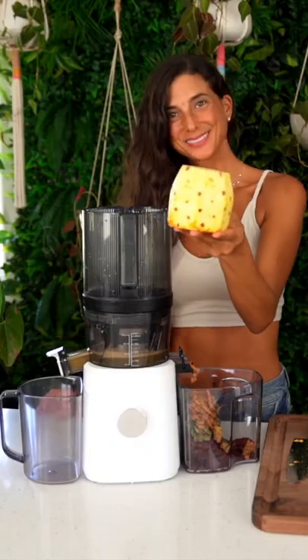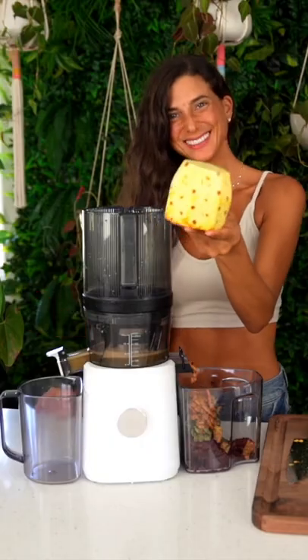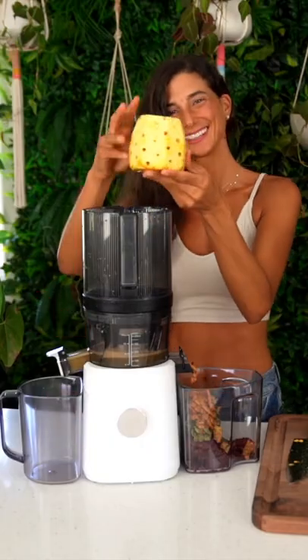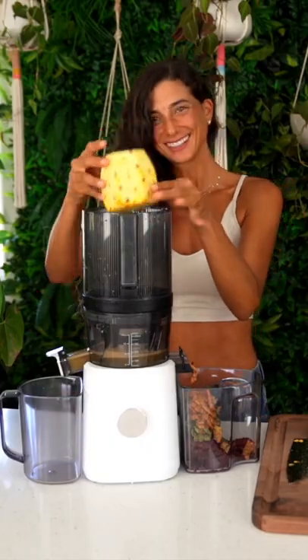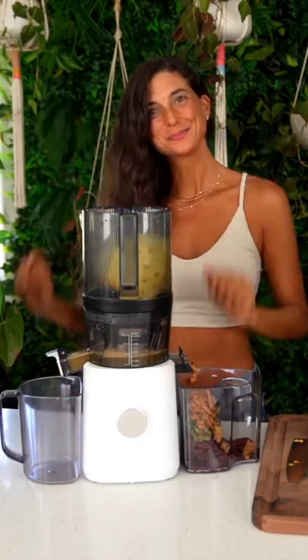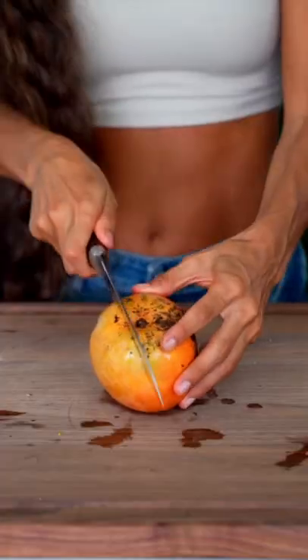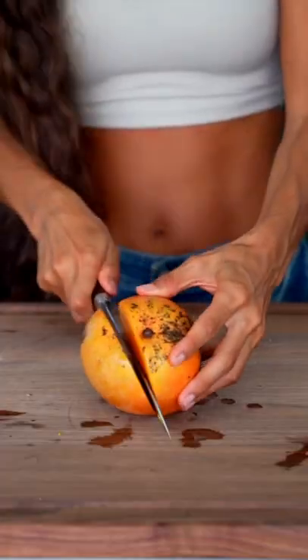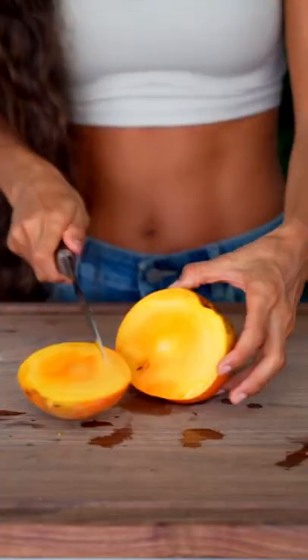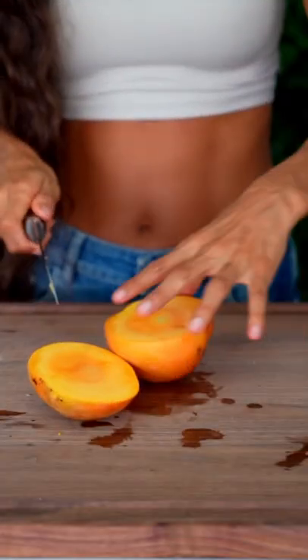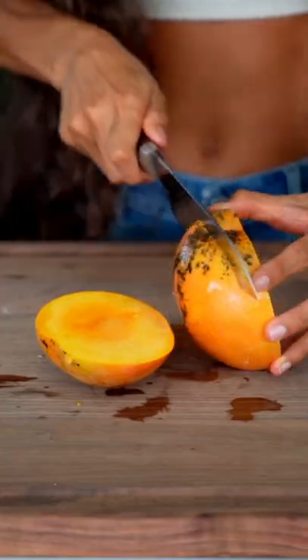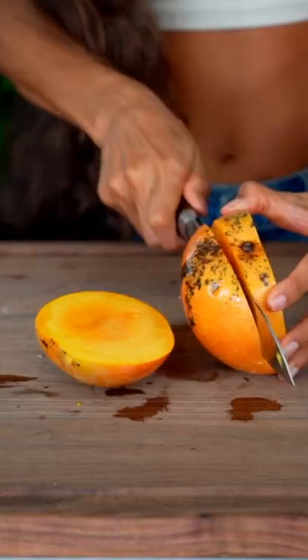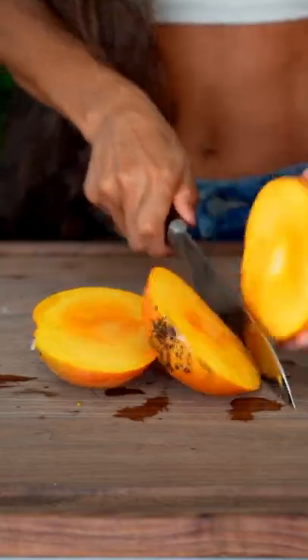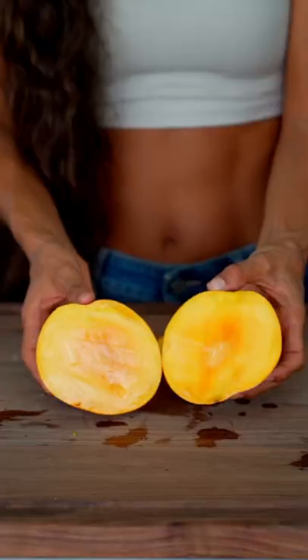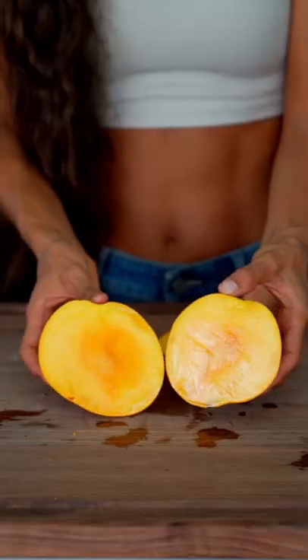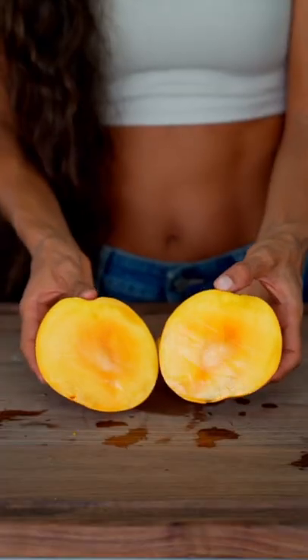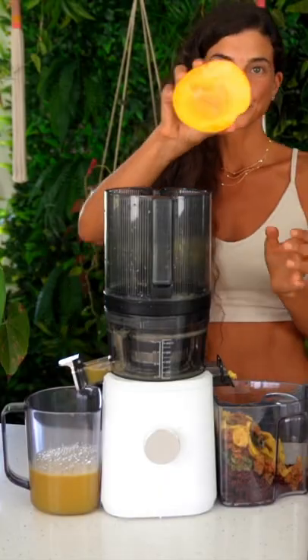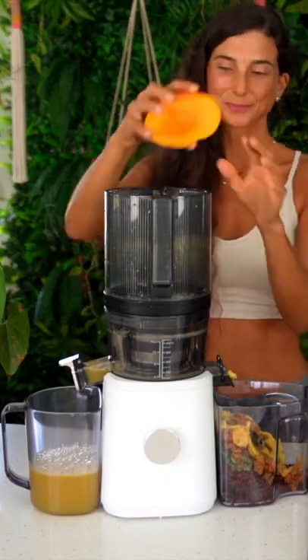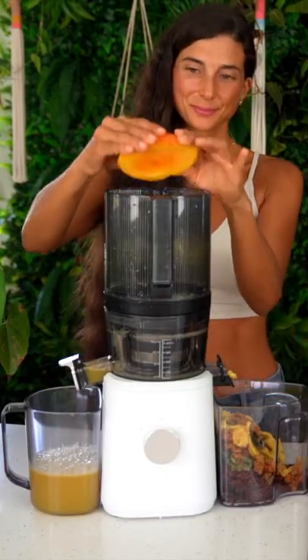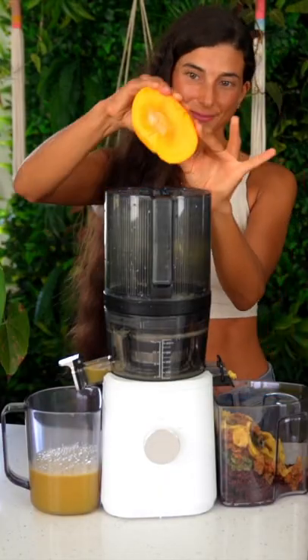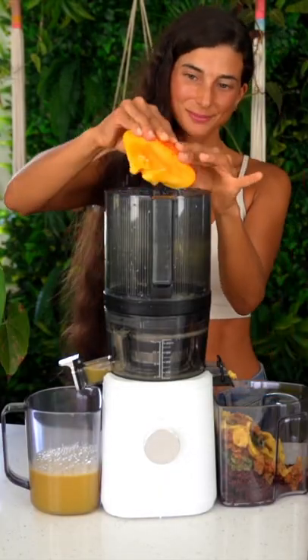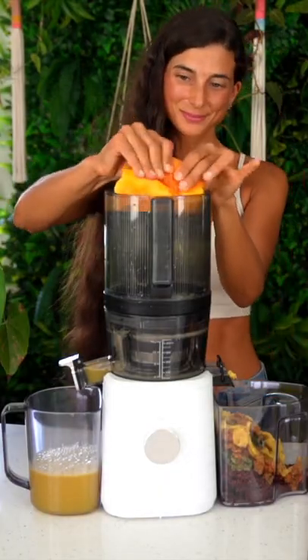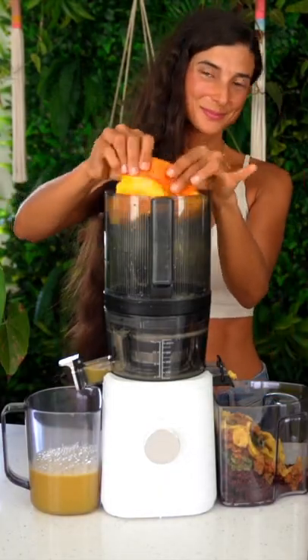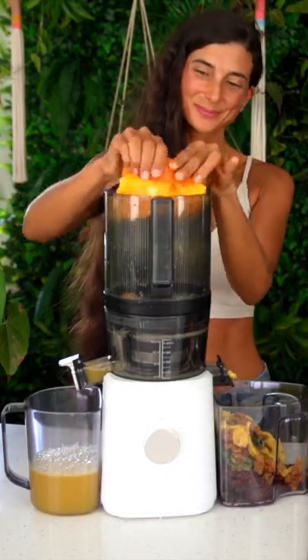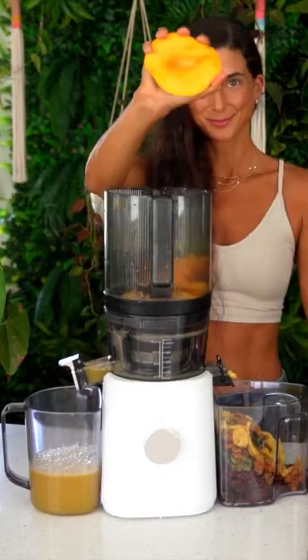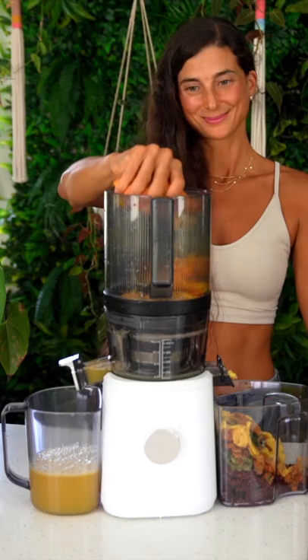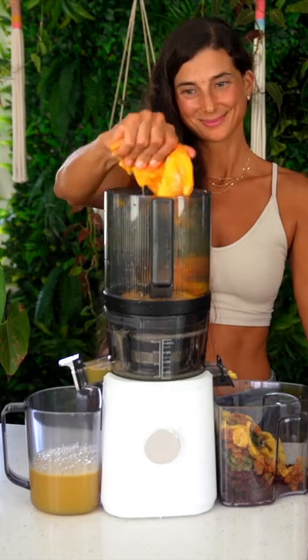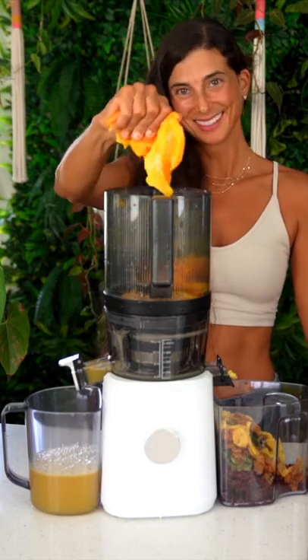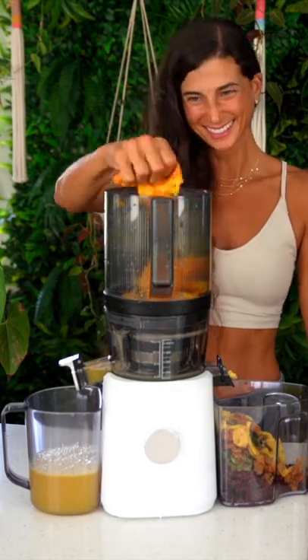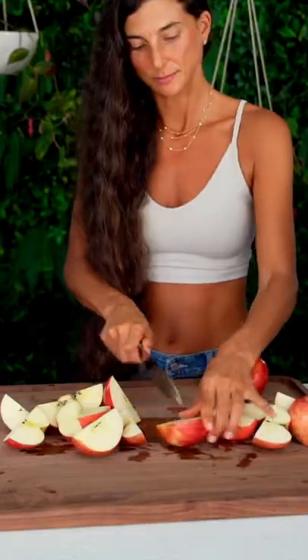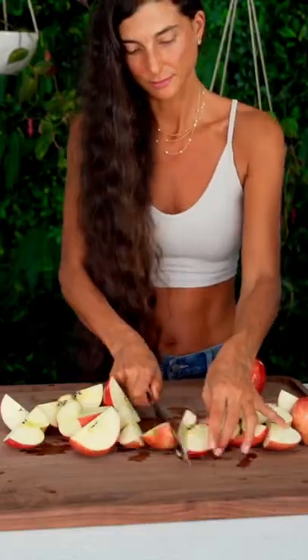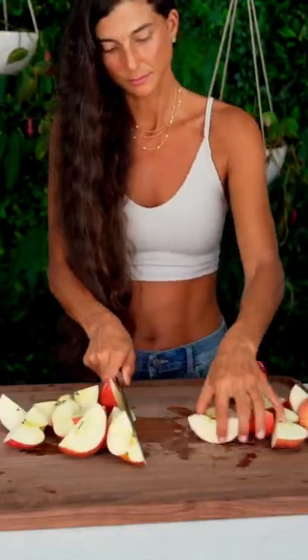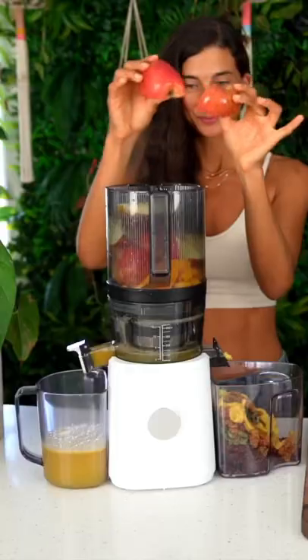The second recipe is a tropical pineapple, mango, and apple juice recipe. The secret ingredient in here is mango. This juice fights inflammation and helps to lower cholesterol. Not to mention, it's so satisfying and nourishing.